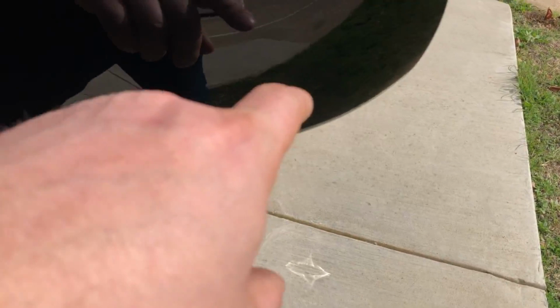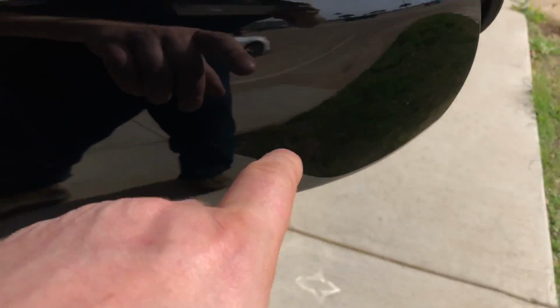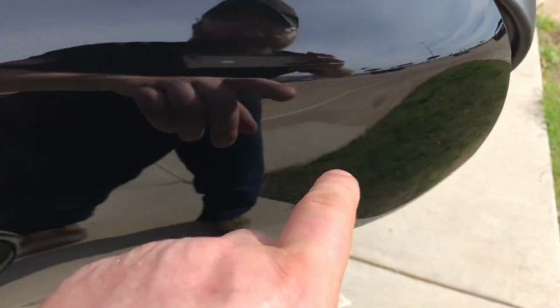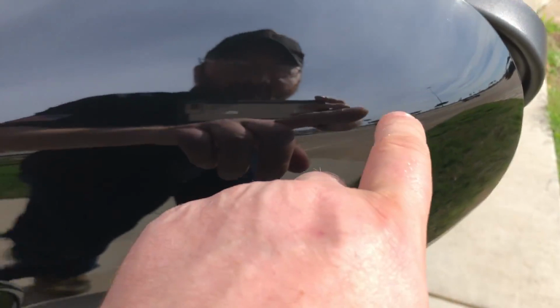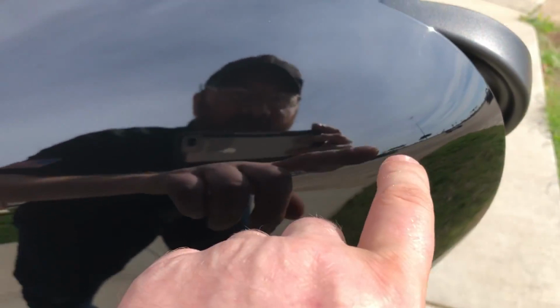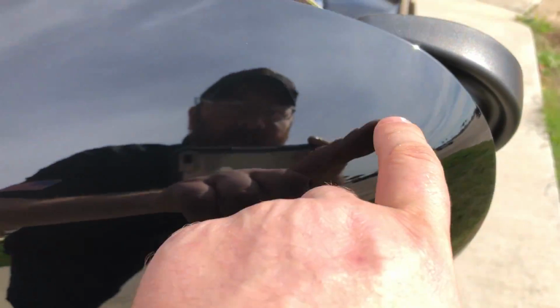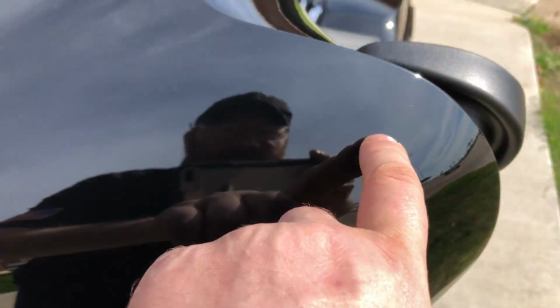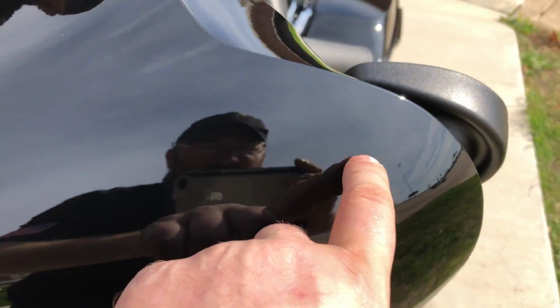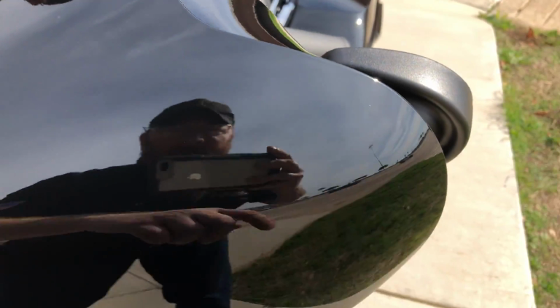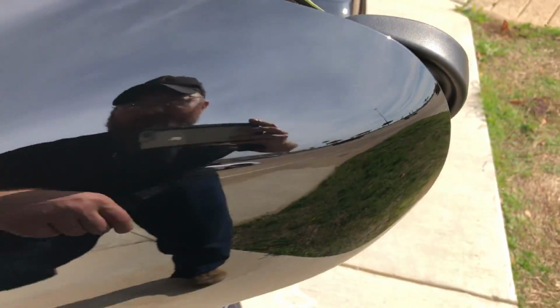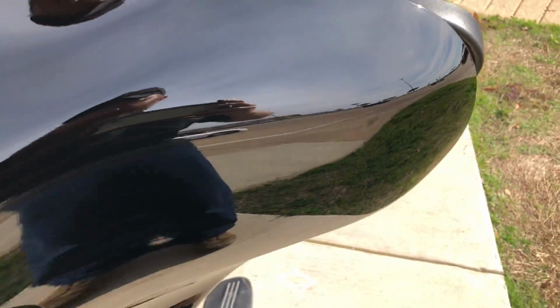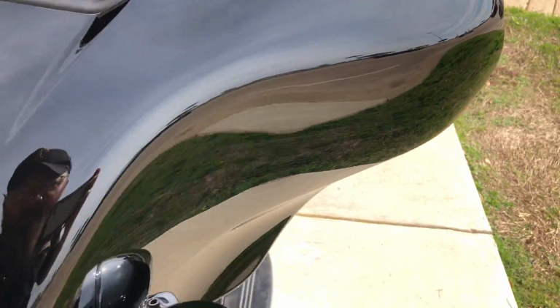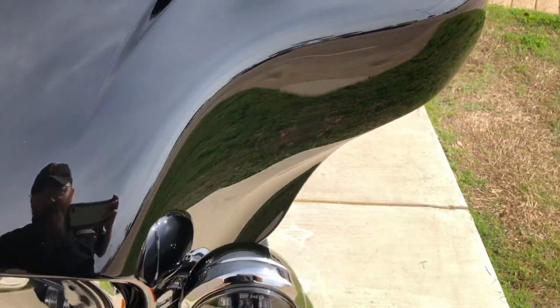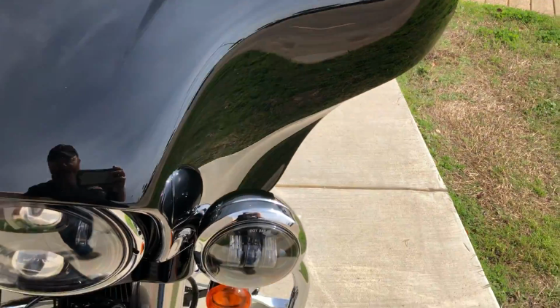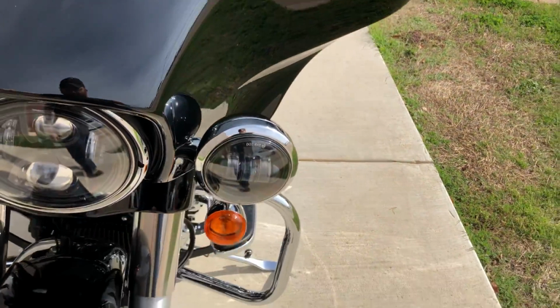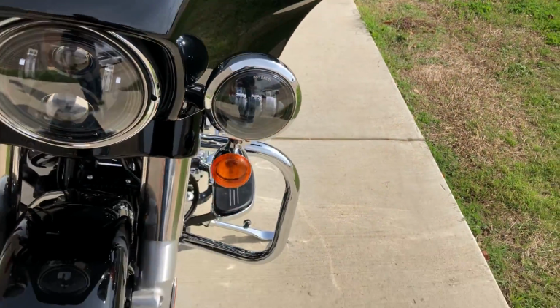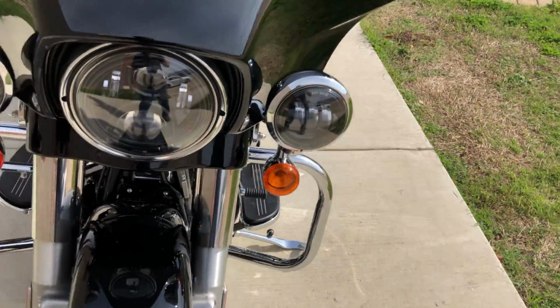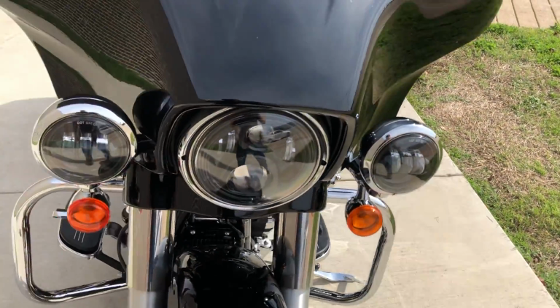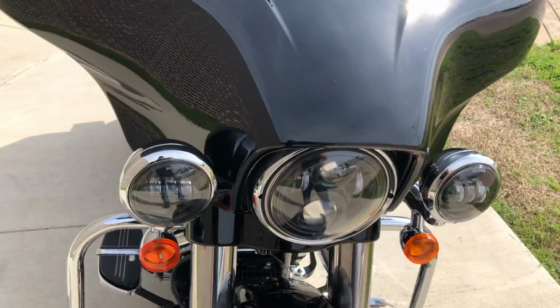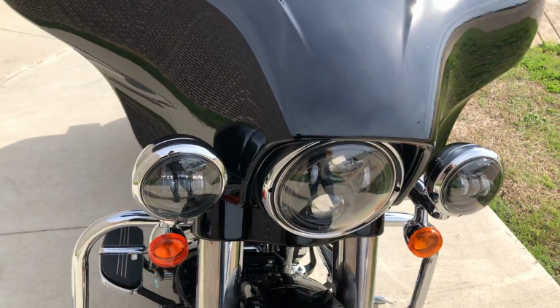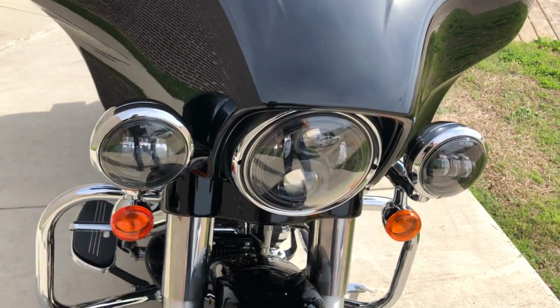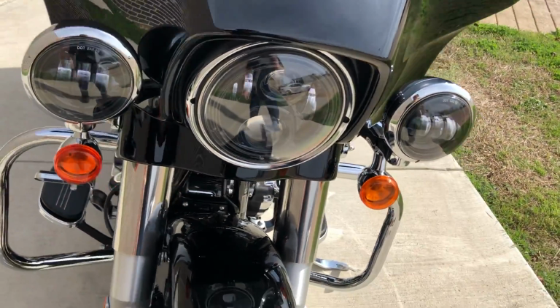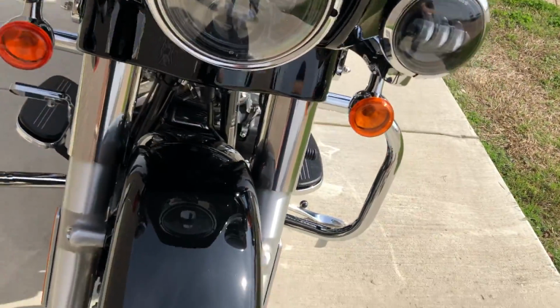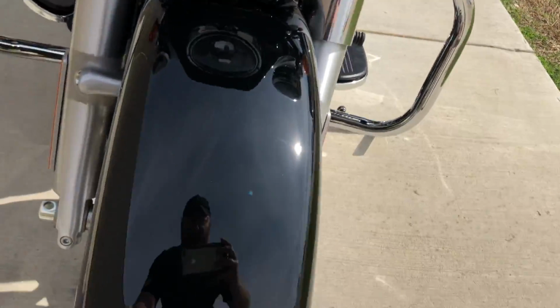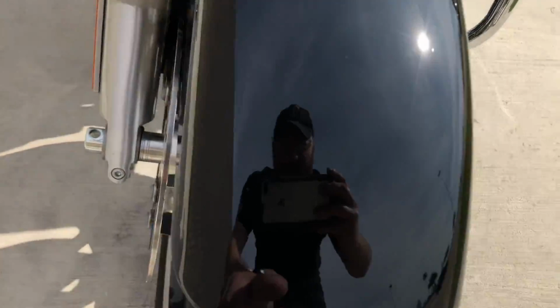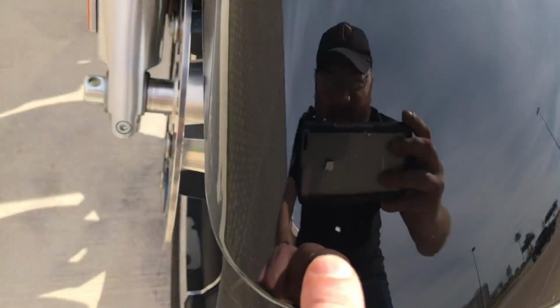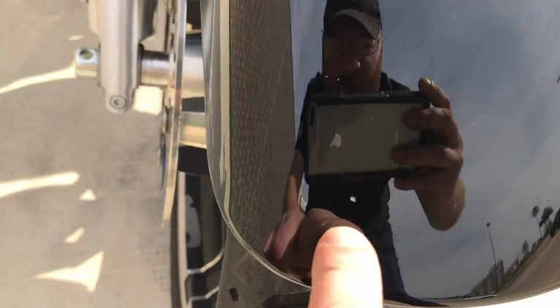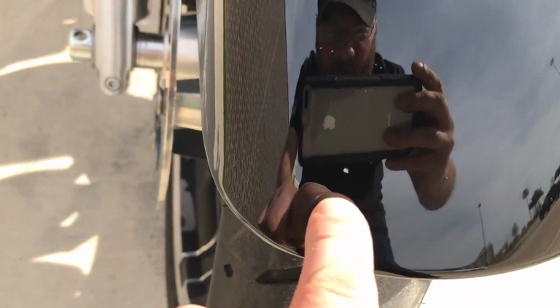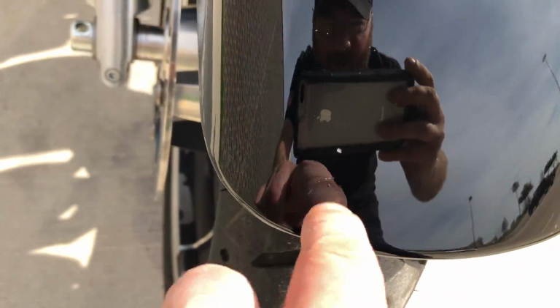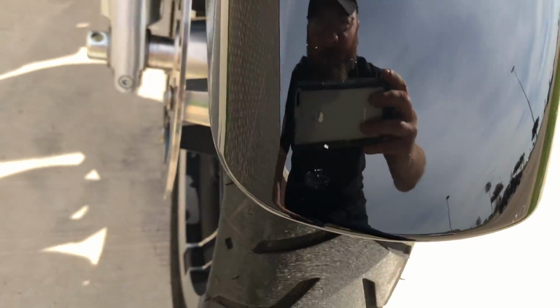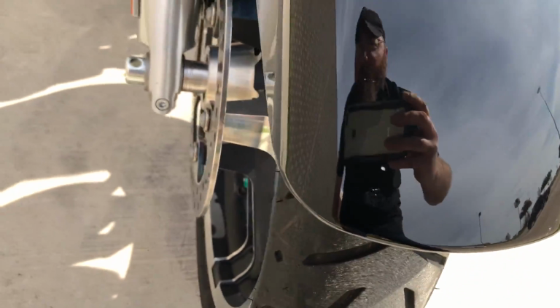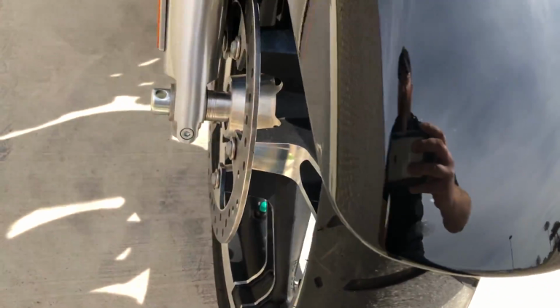There are a few little chips on the fairing — it's kind of hard to tell with the glare. There is one right there on the front fender.